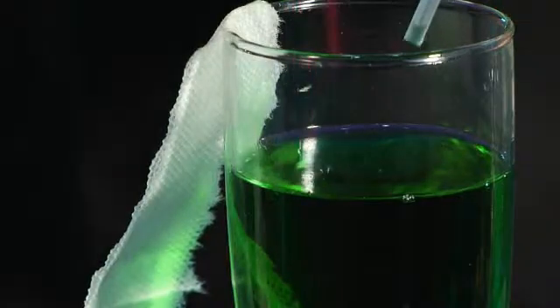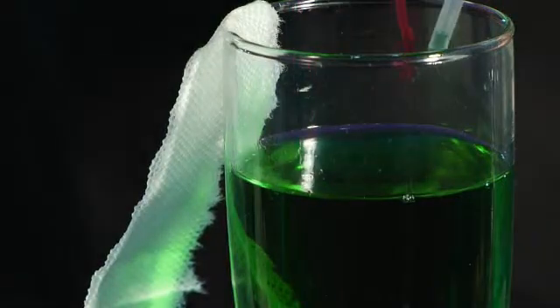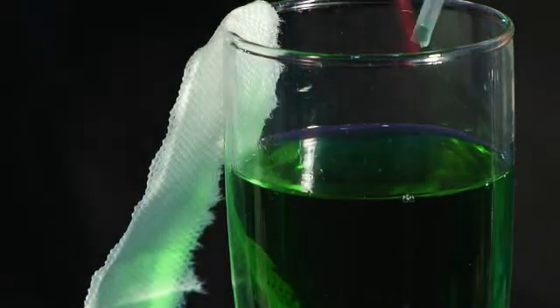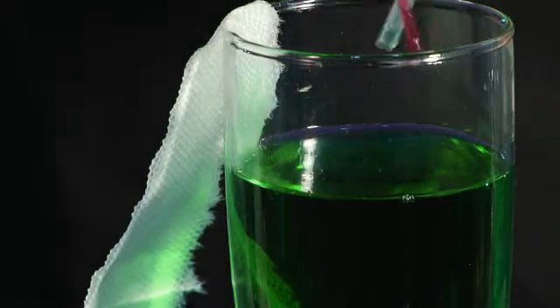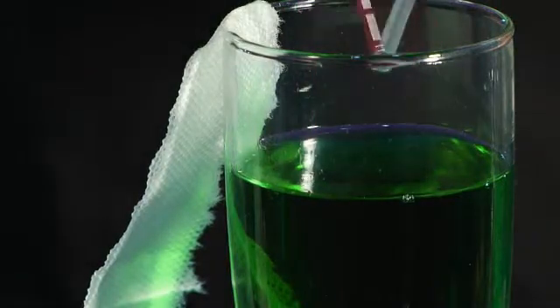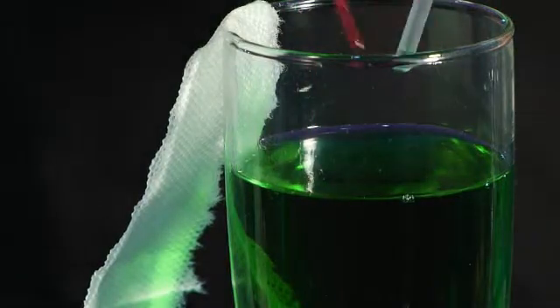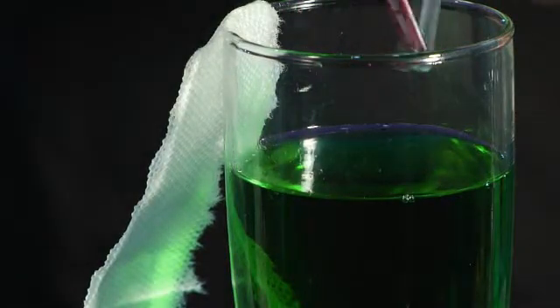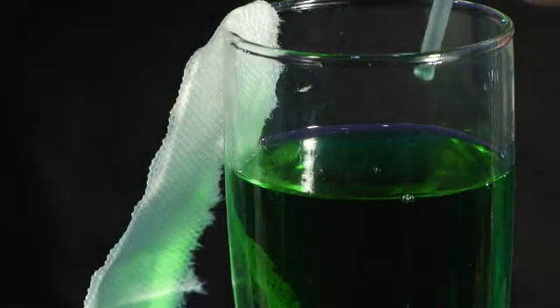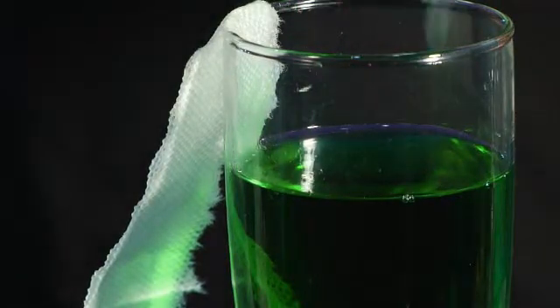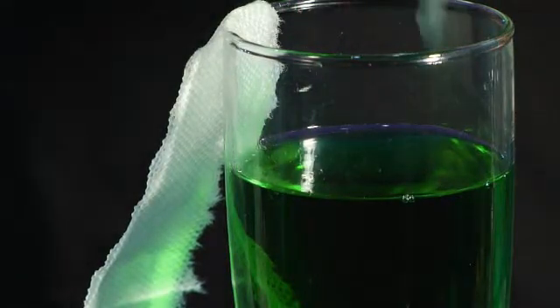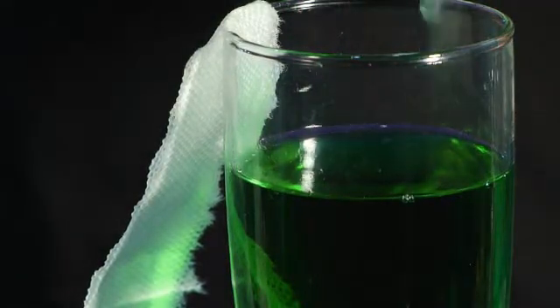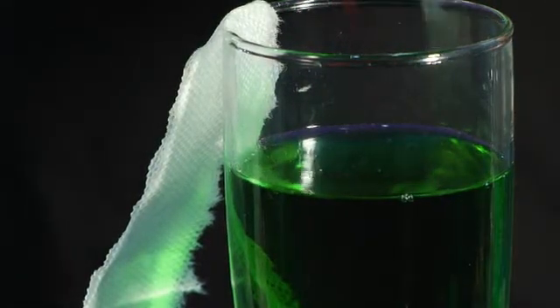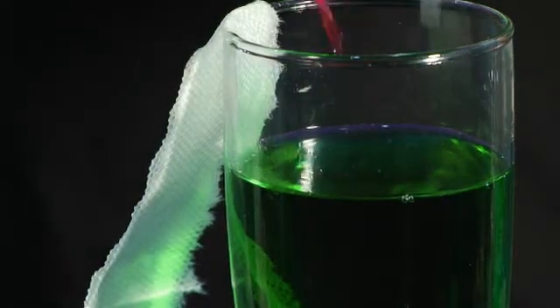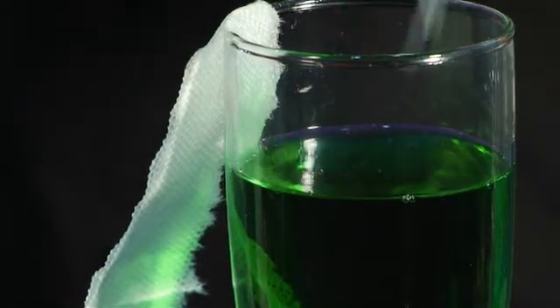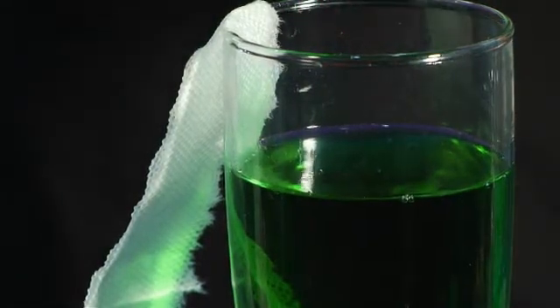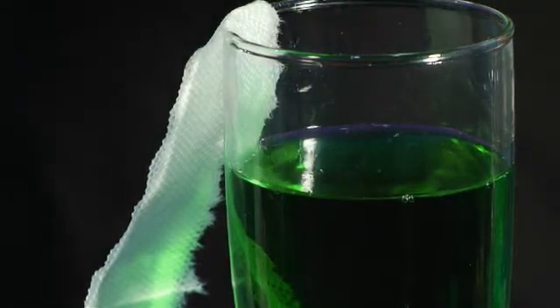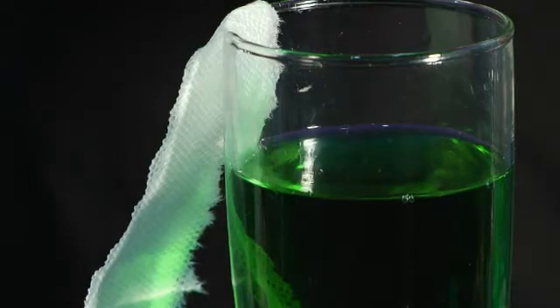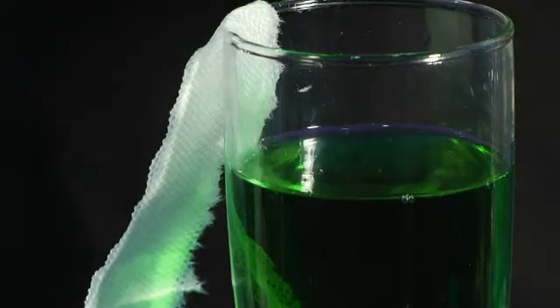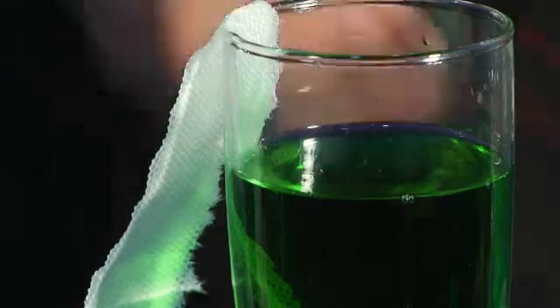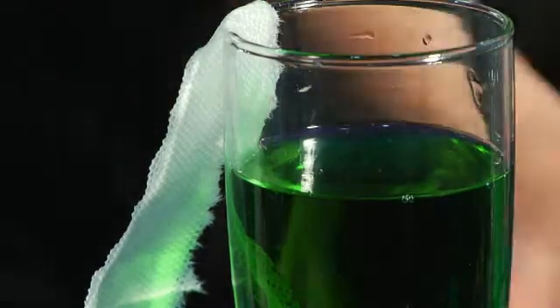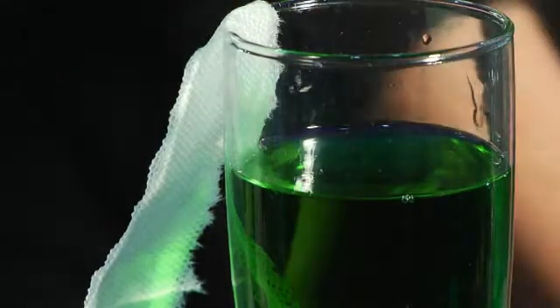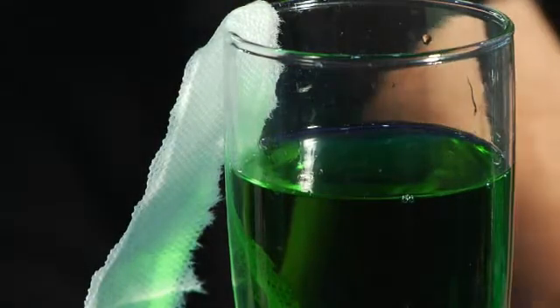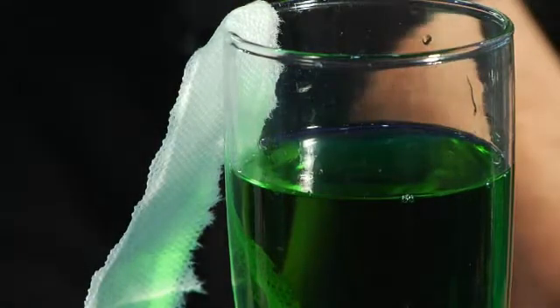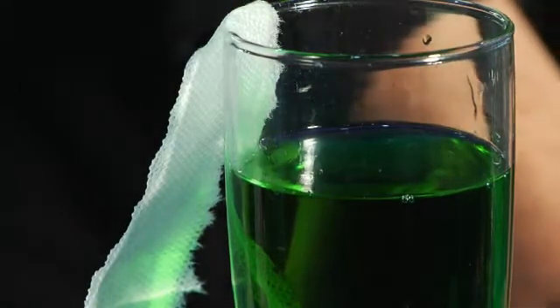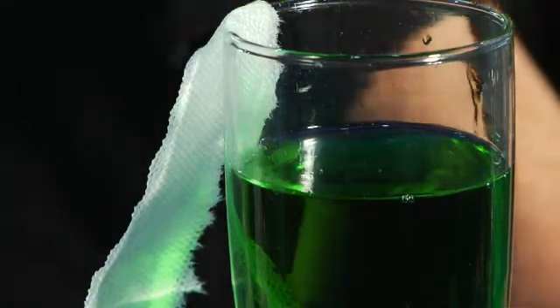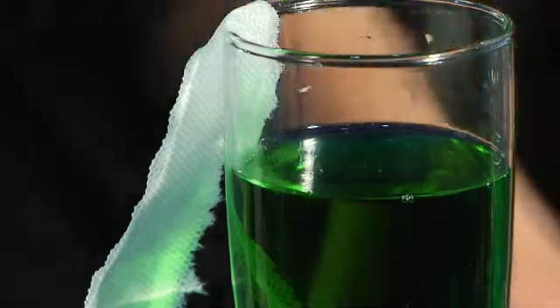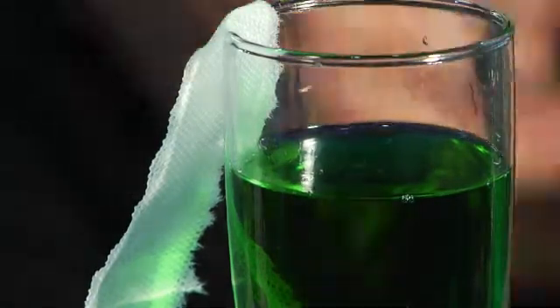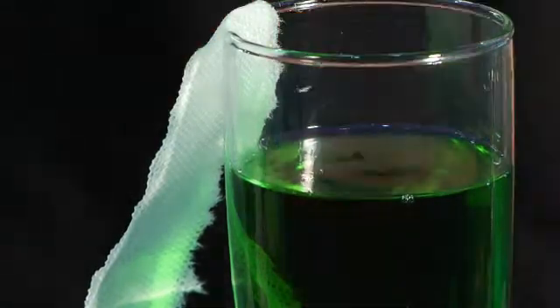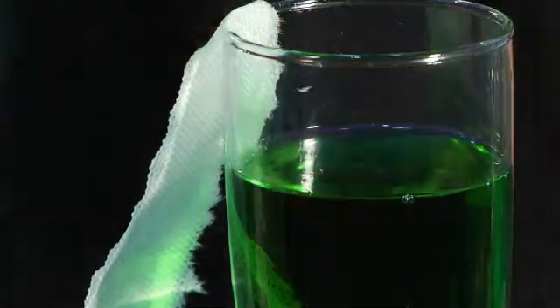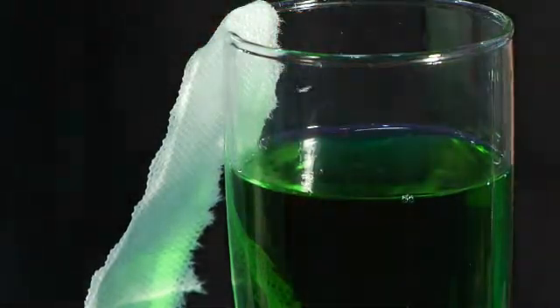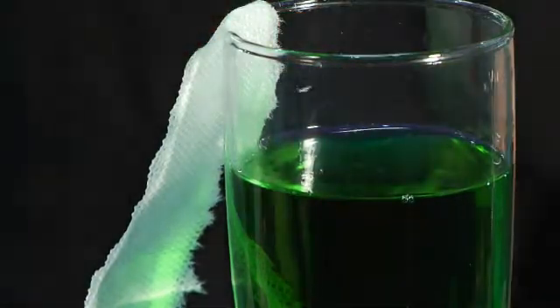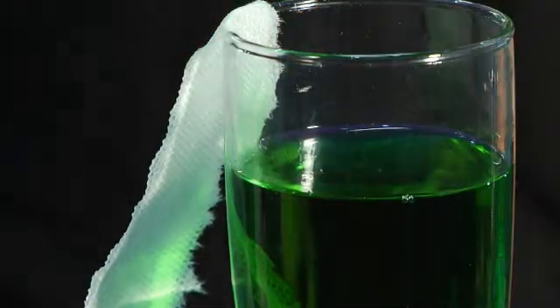That's called capillary action, and it's how our bodies — that helps our bodies to get blood all the way throughout our circulatory system.